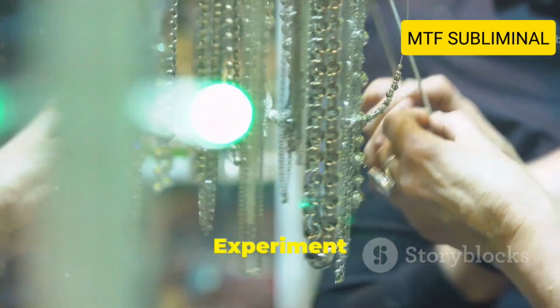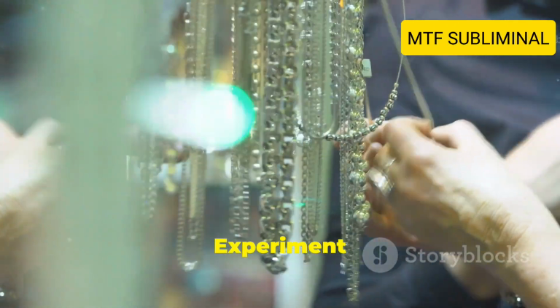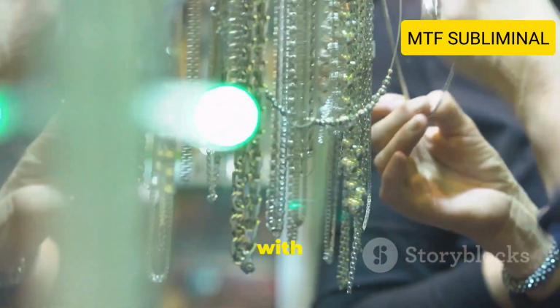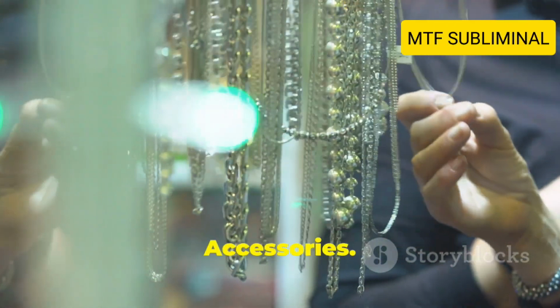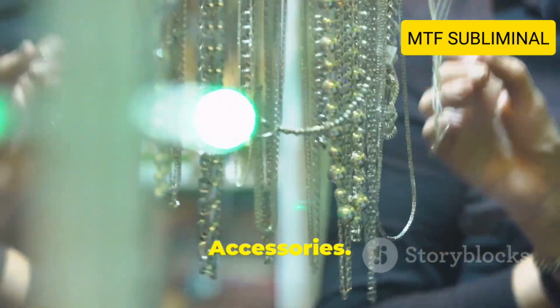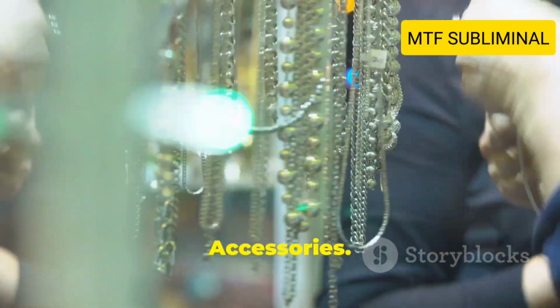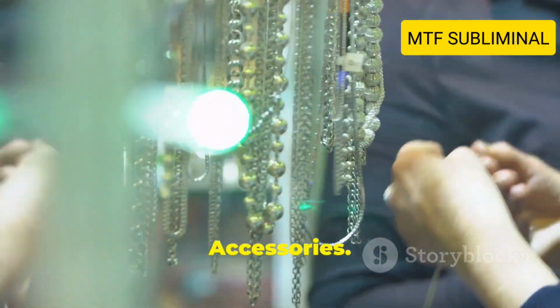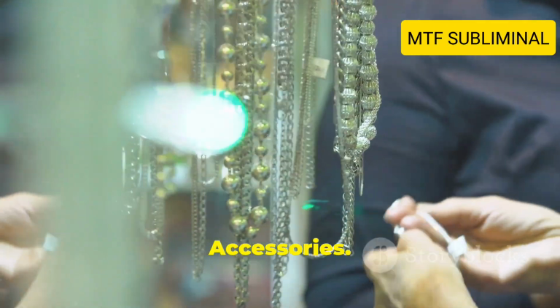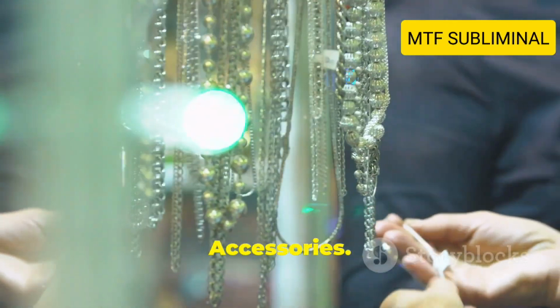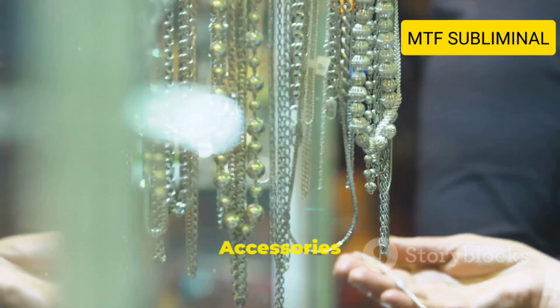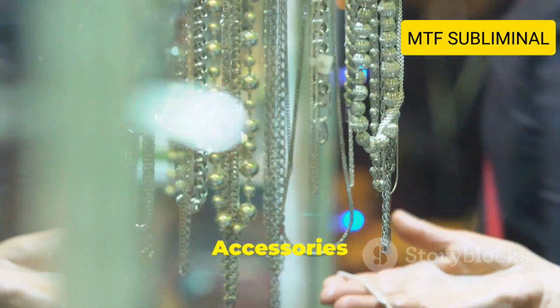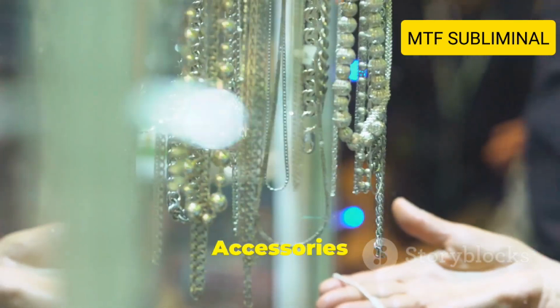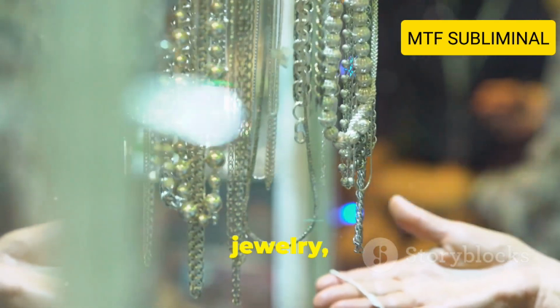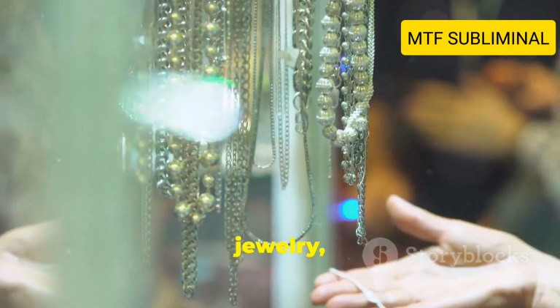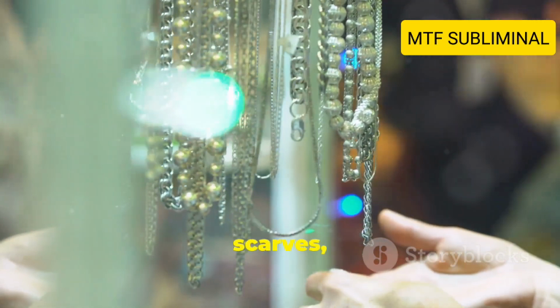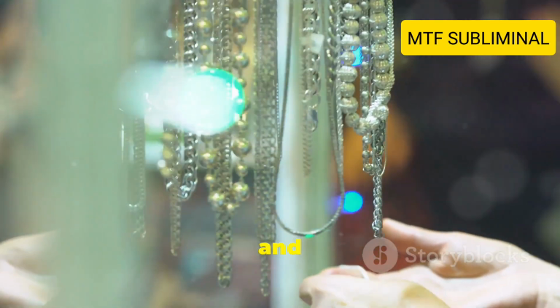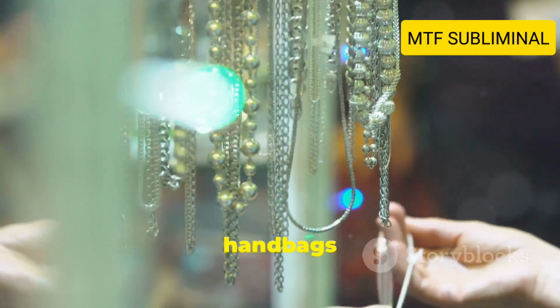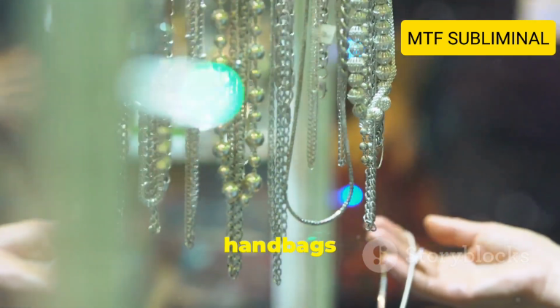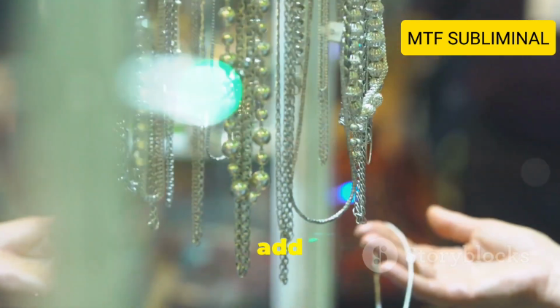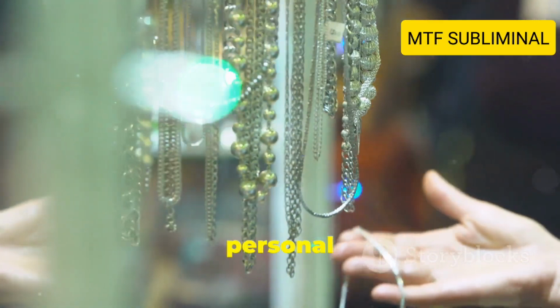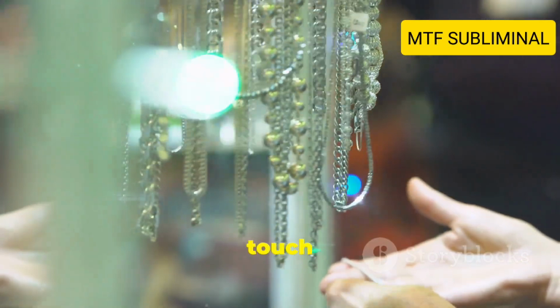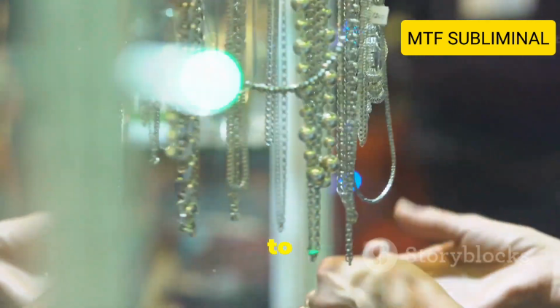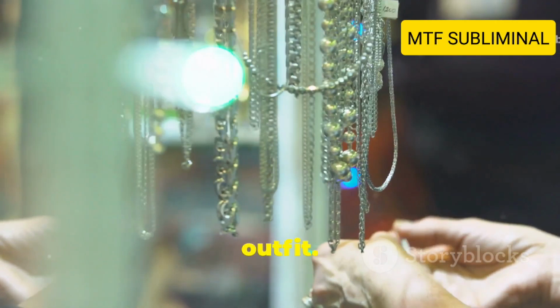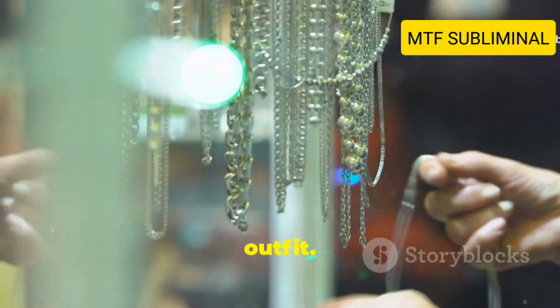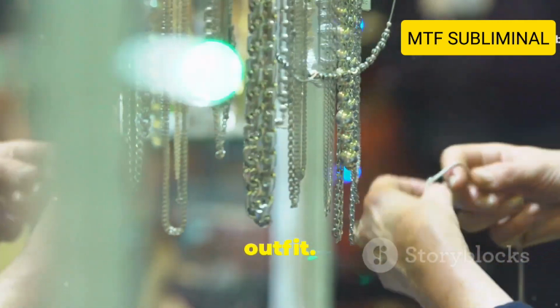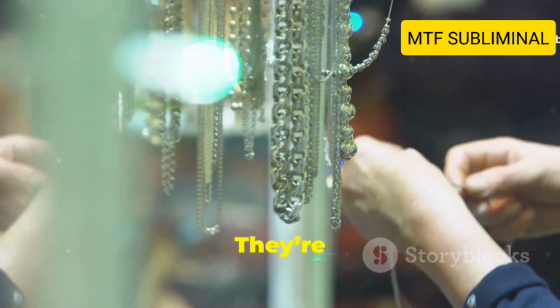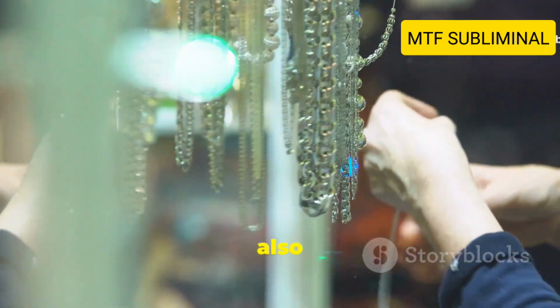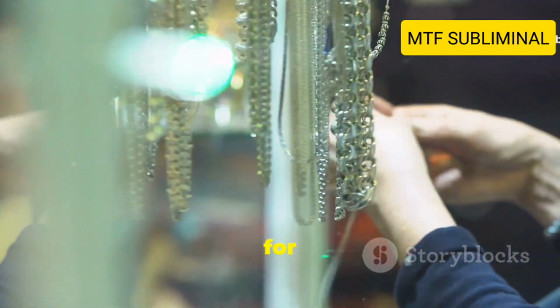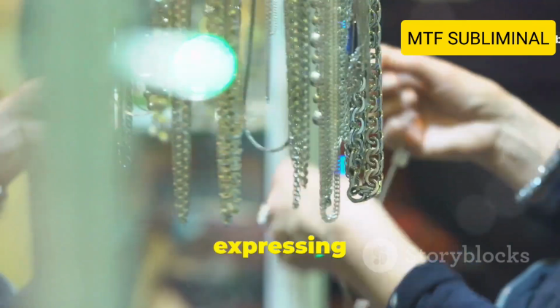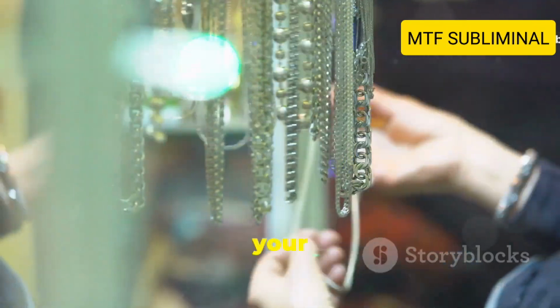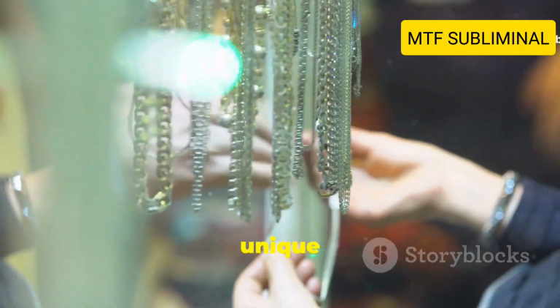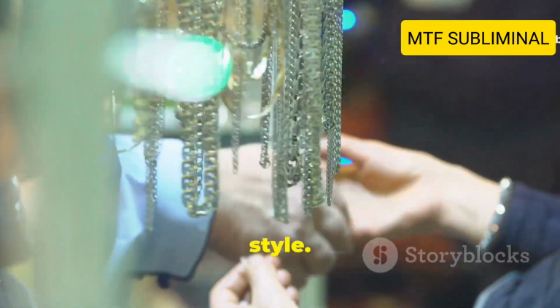Tip number six: Experiment with accessories. Accessories like jewelry, scarves, and handbags can add a personal touch to your outfit. They're also great for expressing your unique style.